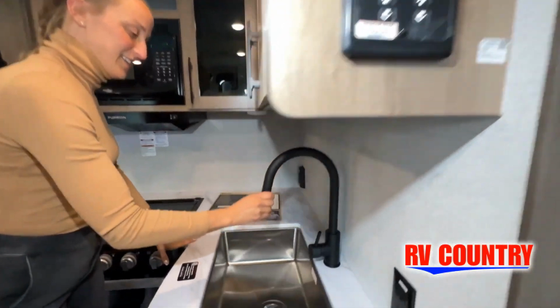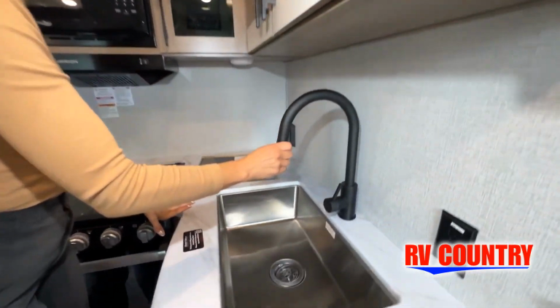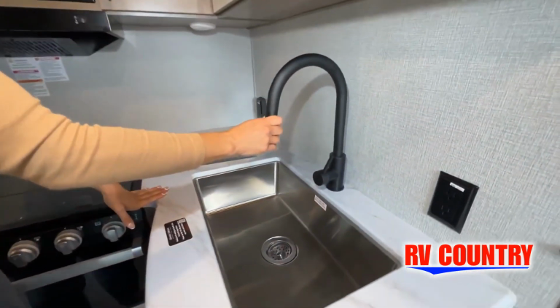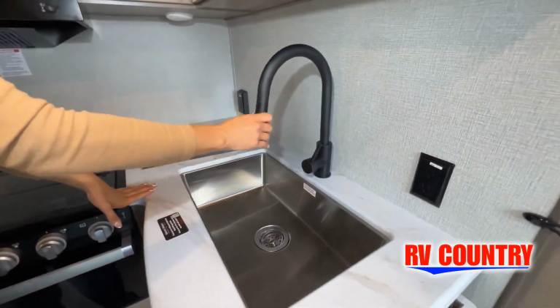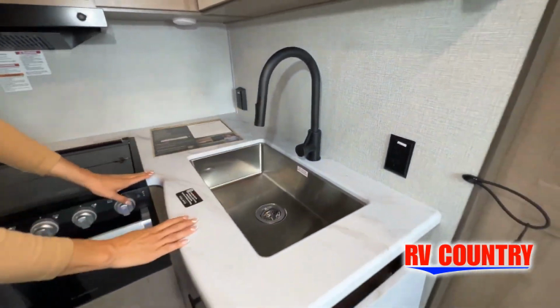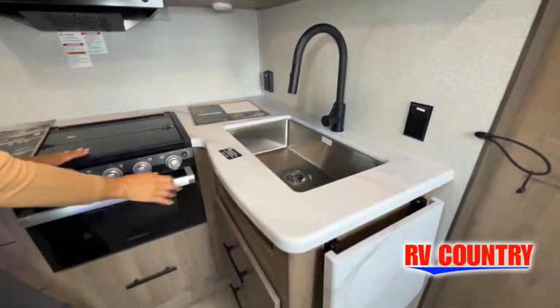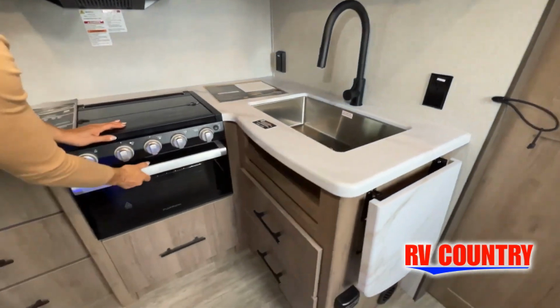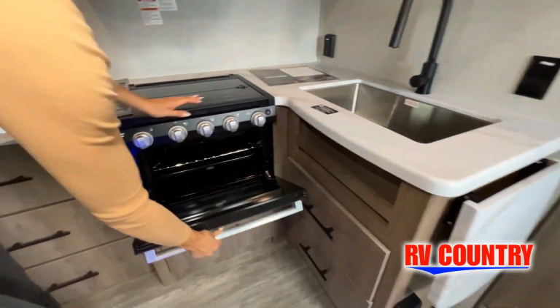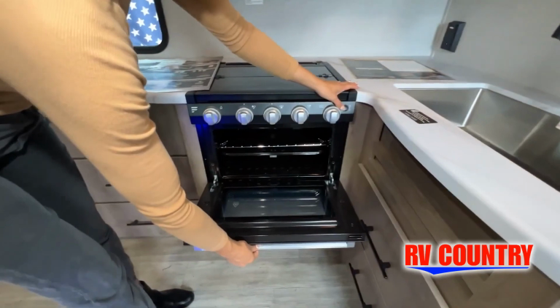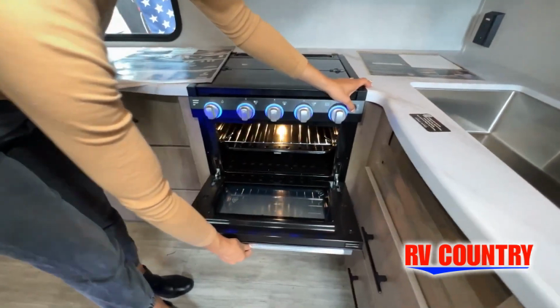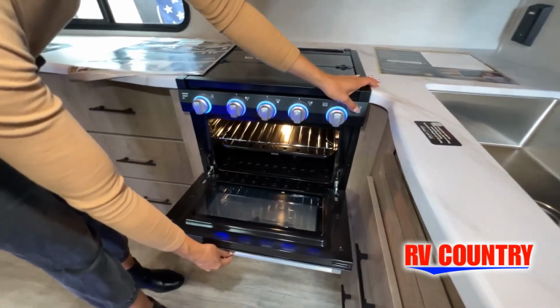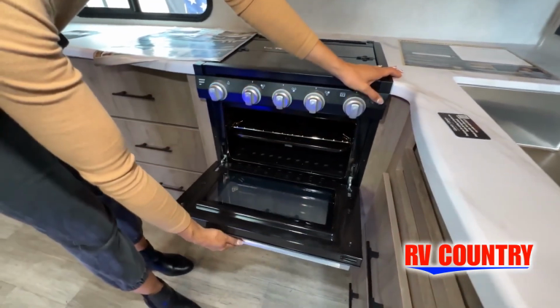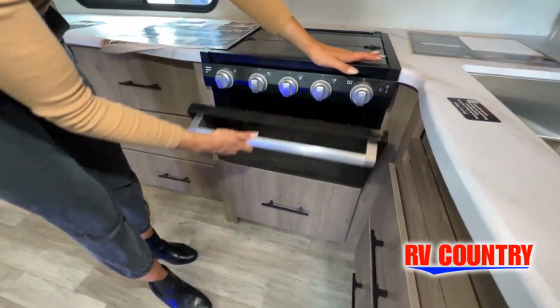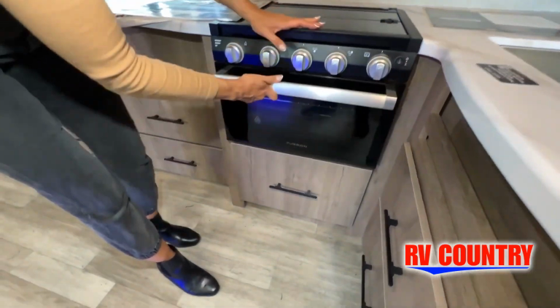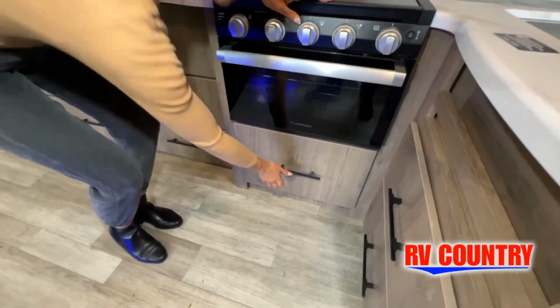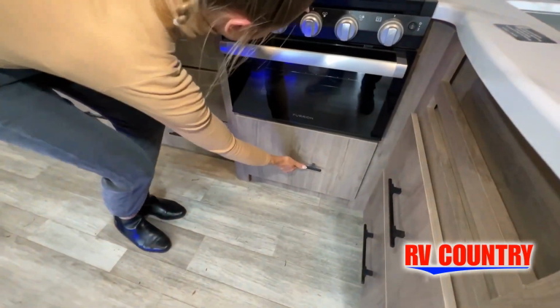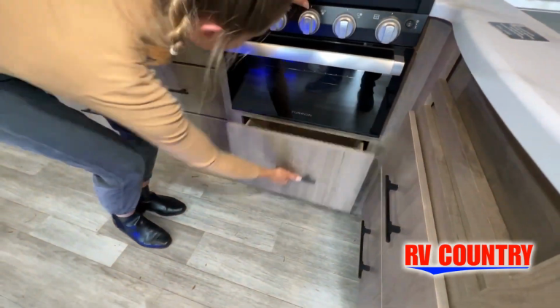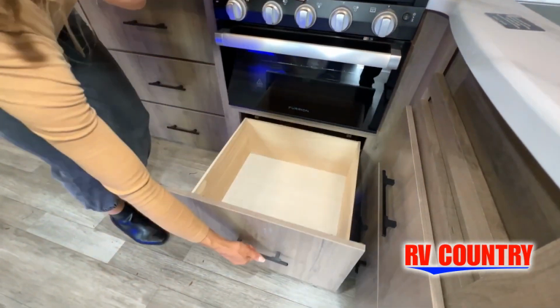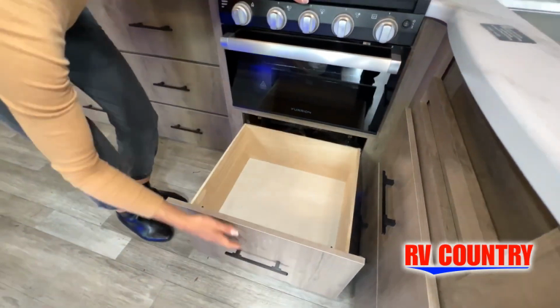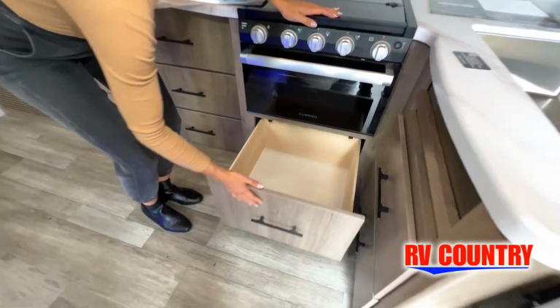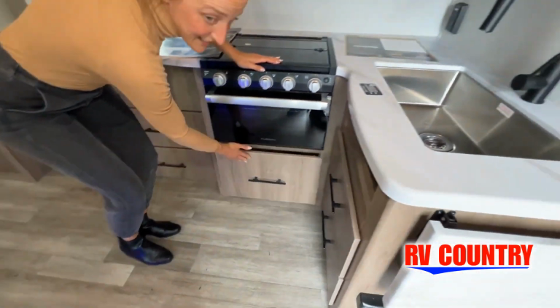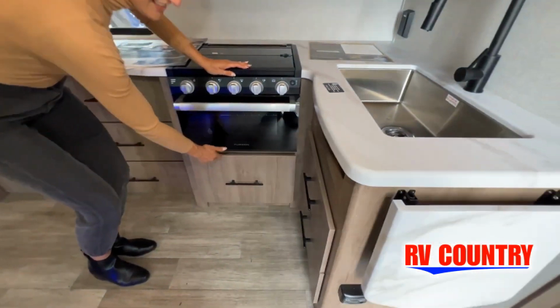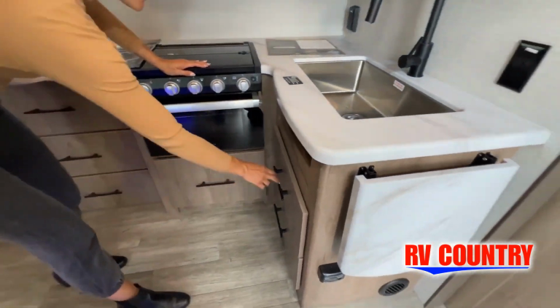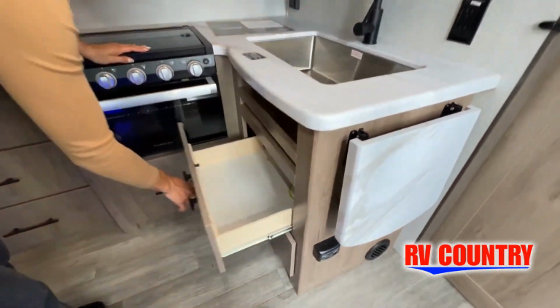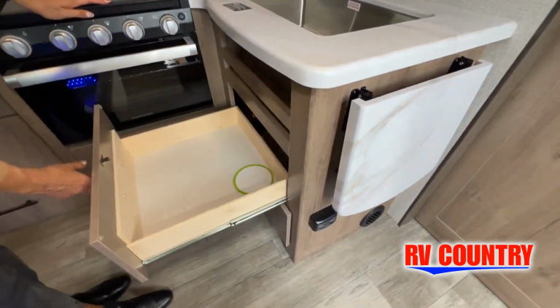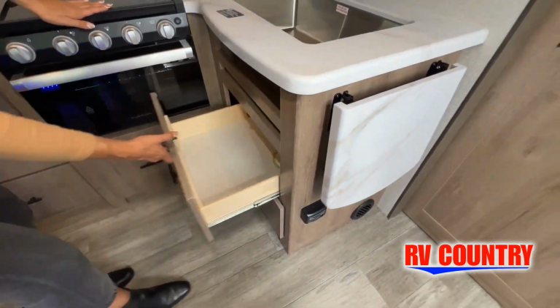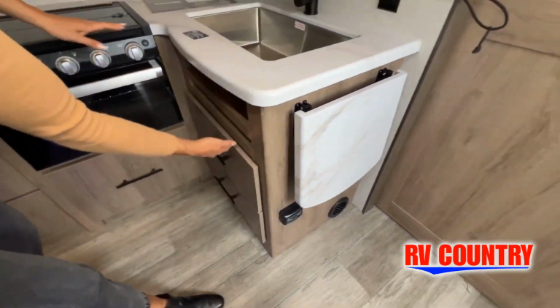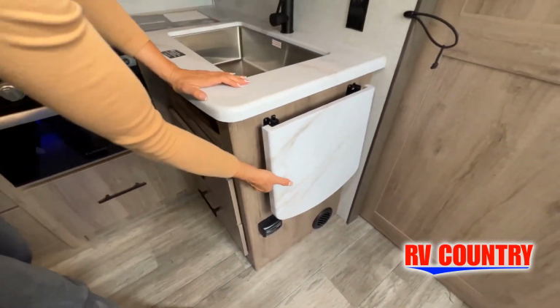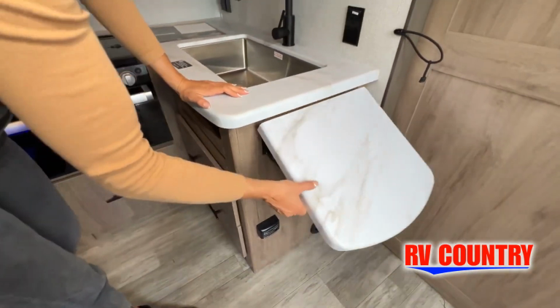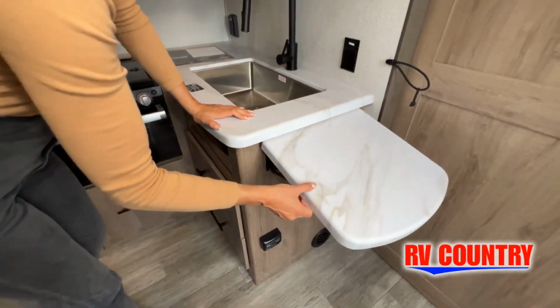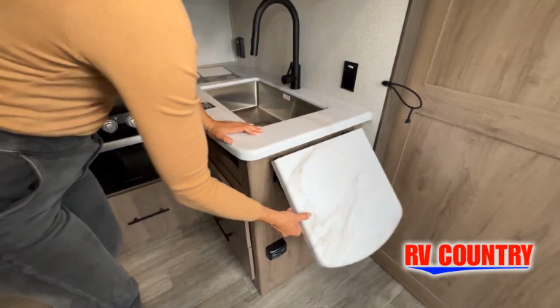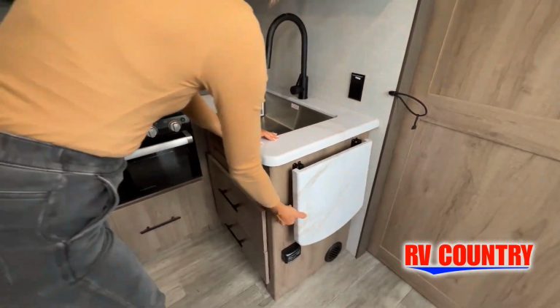Just like a home, there are many variations of every RV made. Features, options, colors, fabrics, and other specifications may be different from one RV. So it's important to contact anybody at RV Country for actual details about this floor plan.